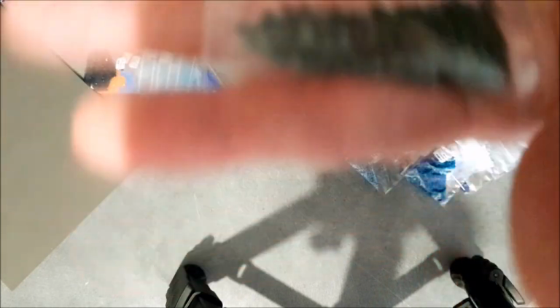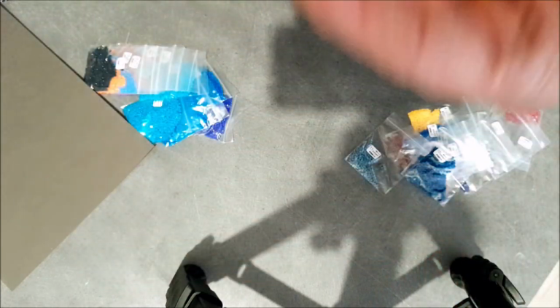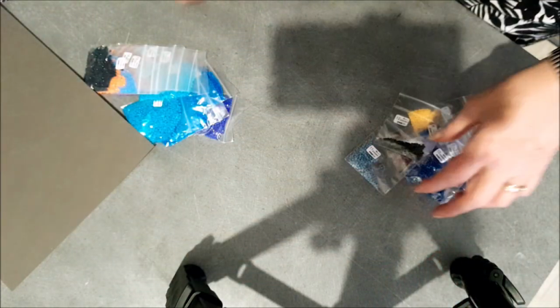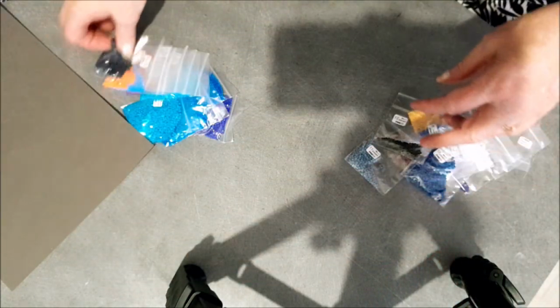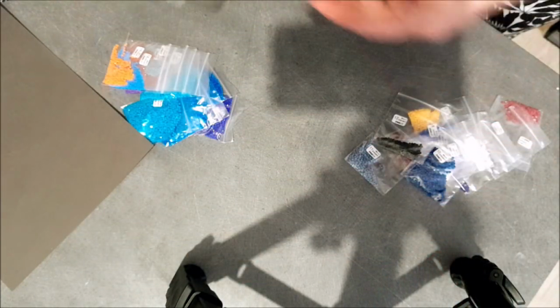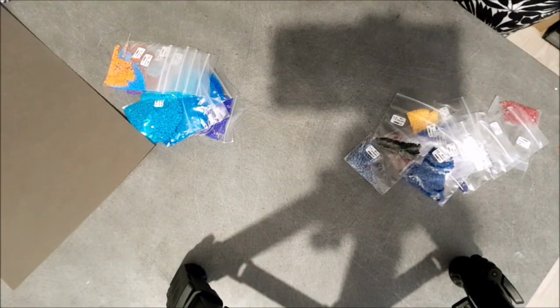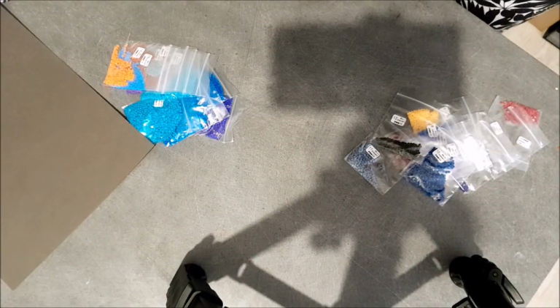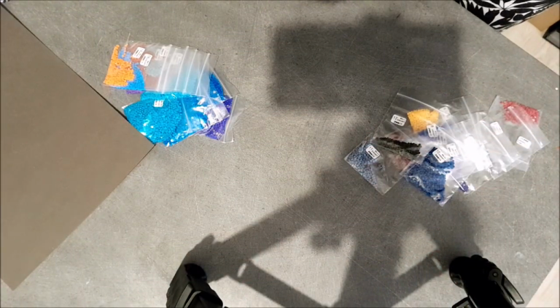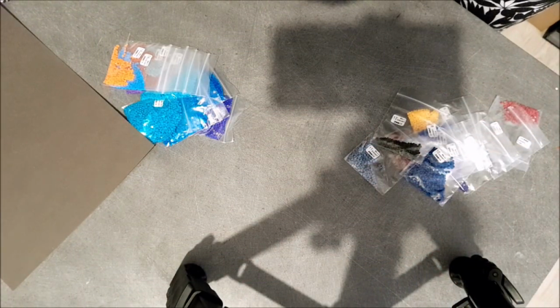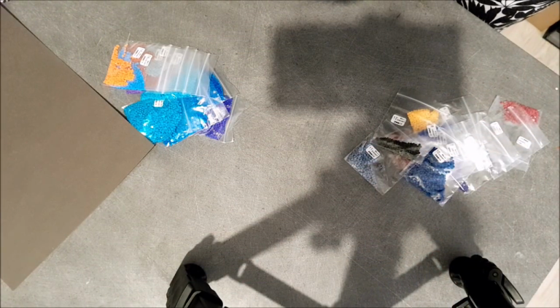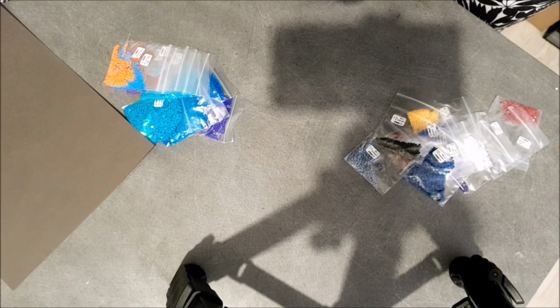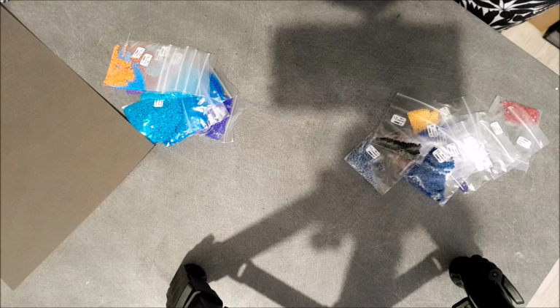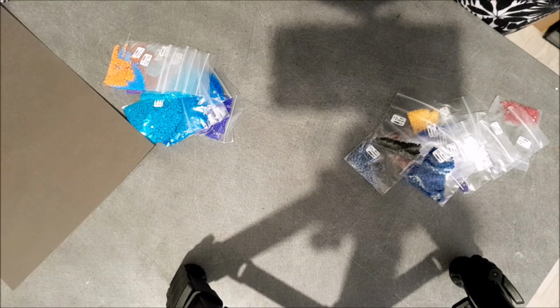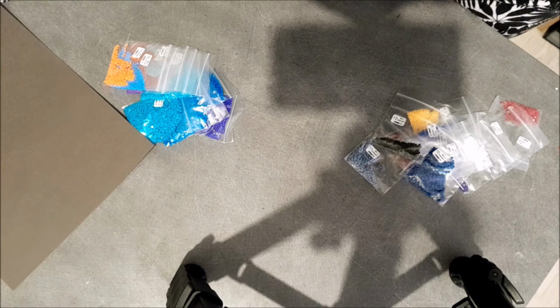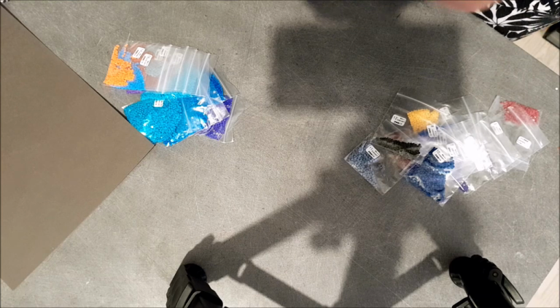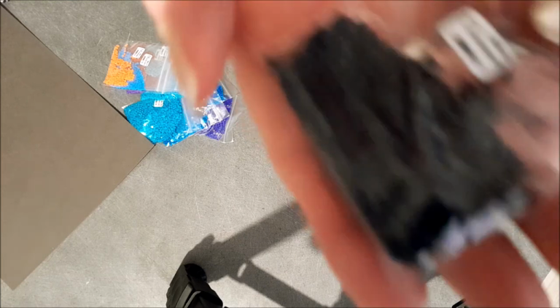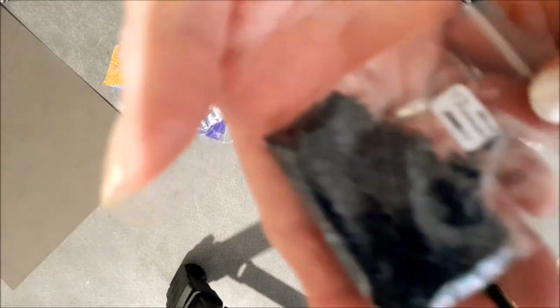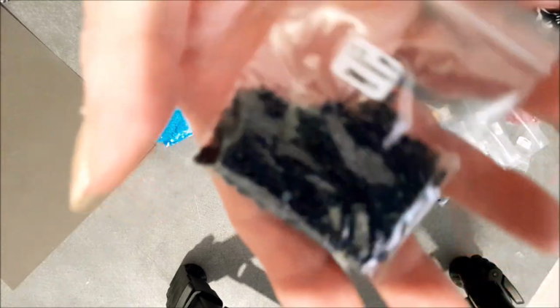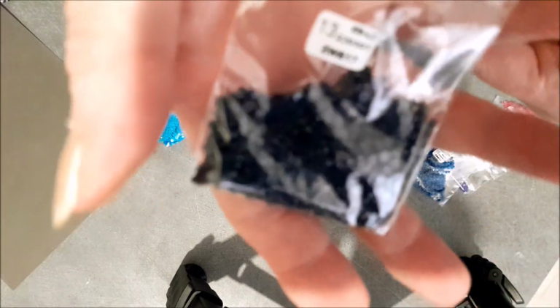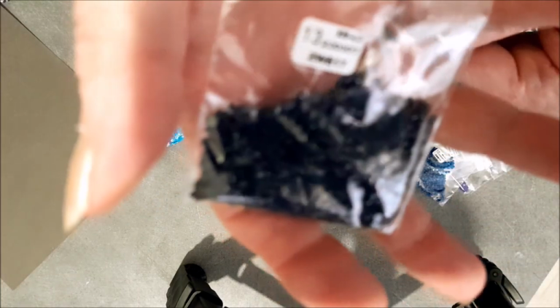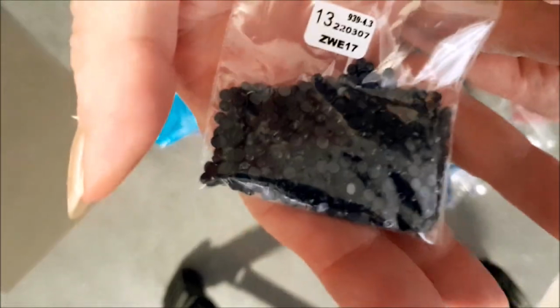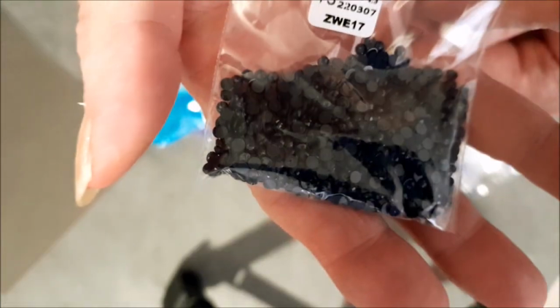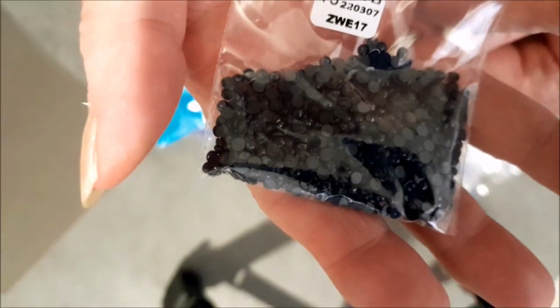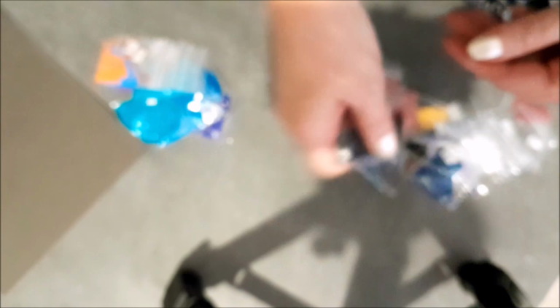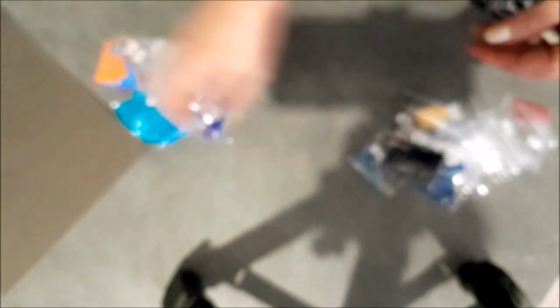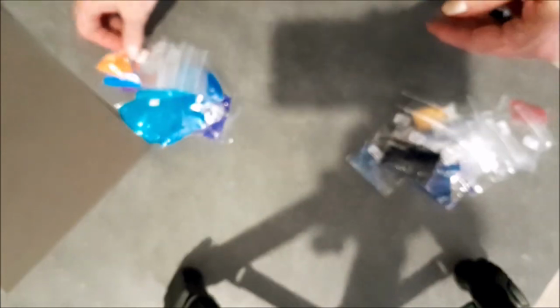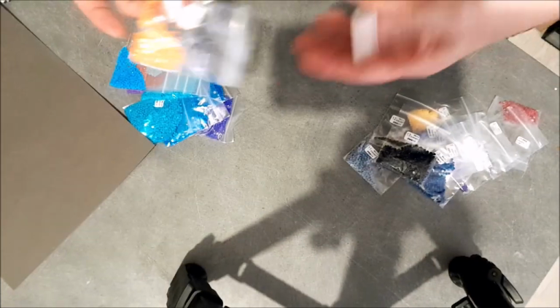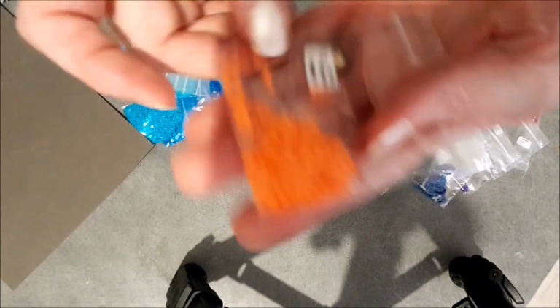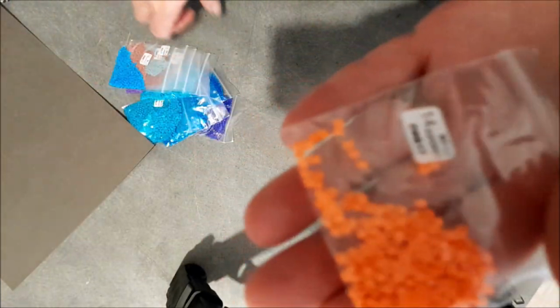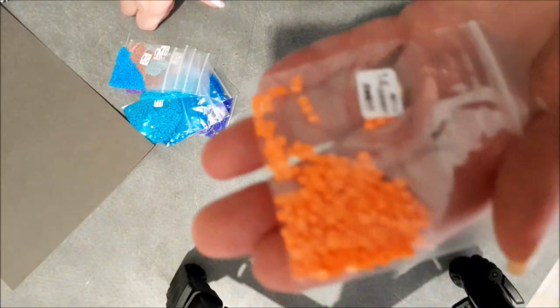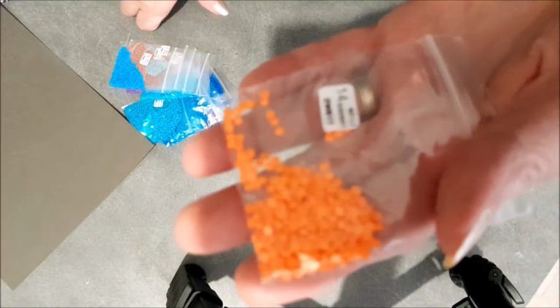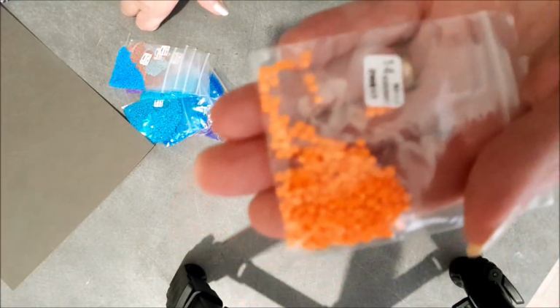Ici ça doit être du noir... et oh, un joli orange !